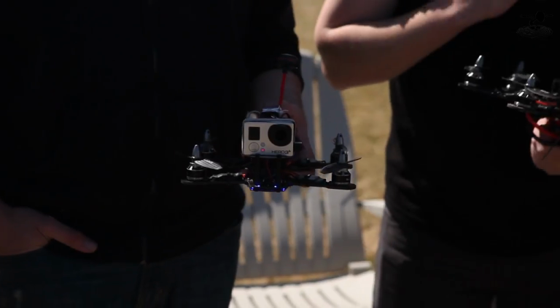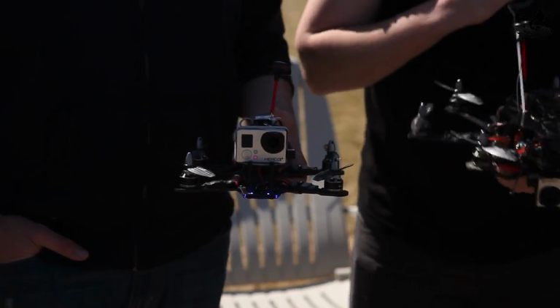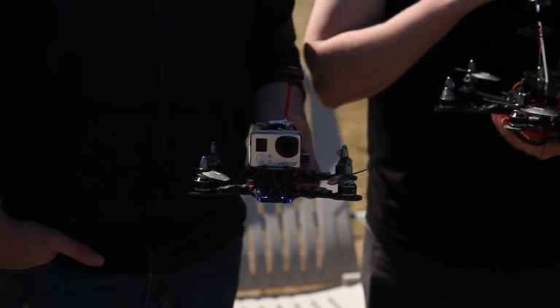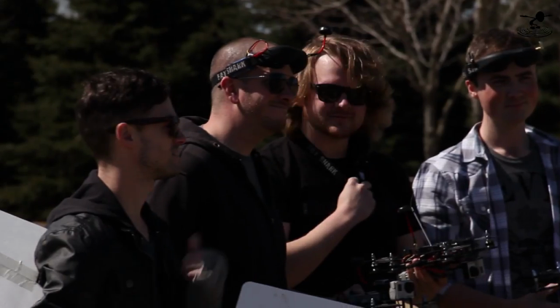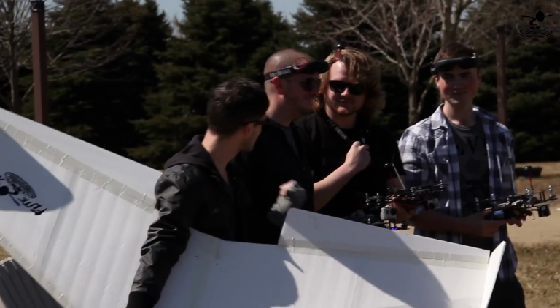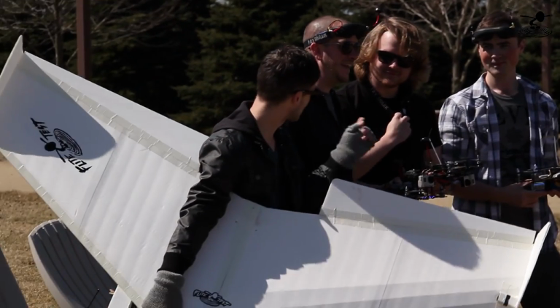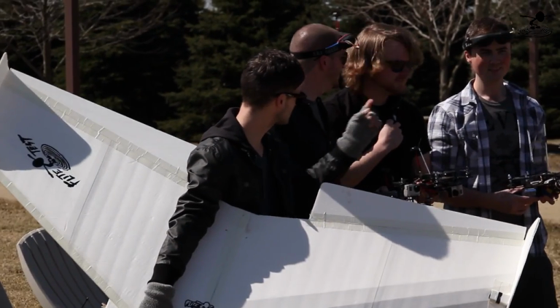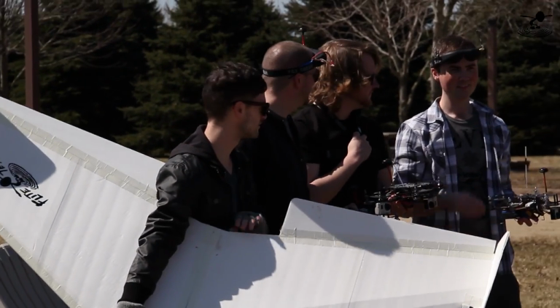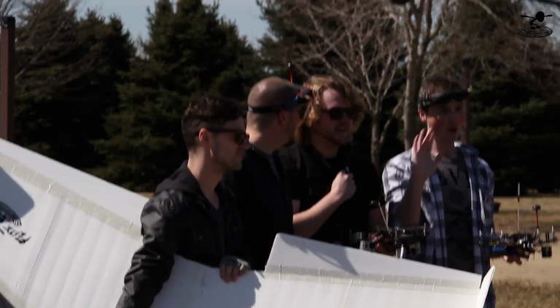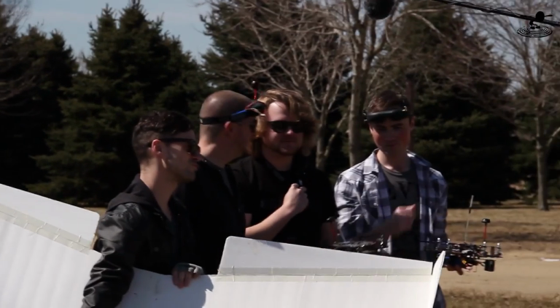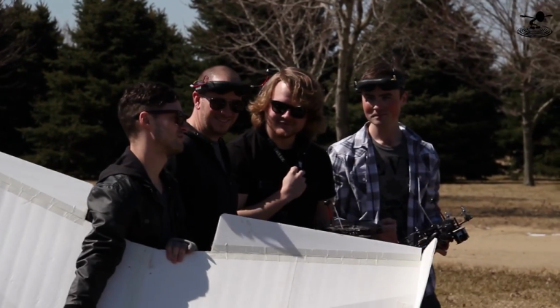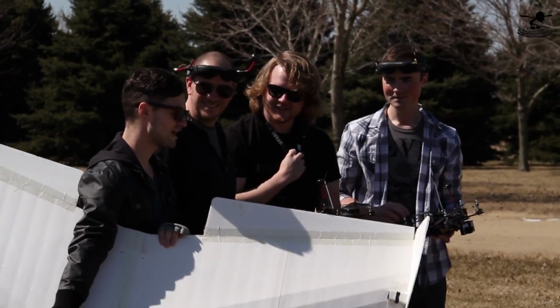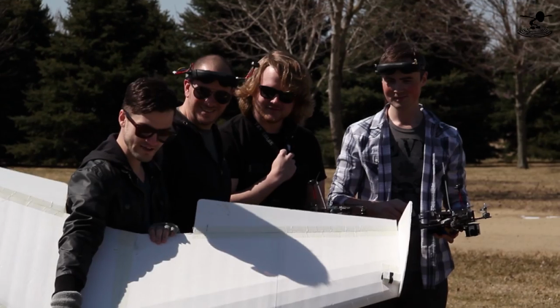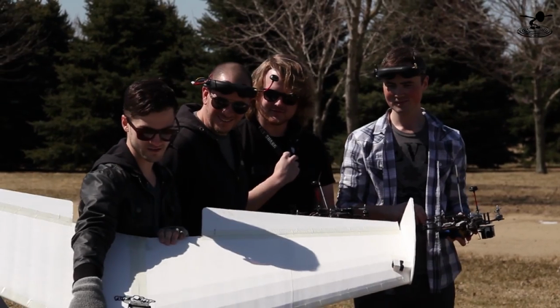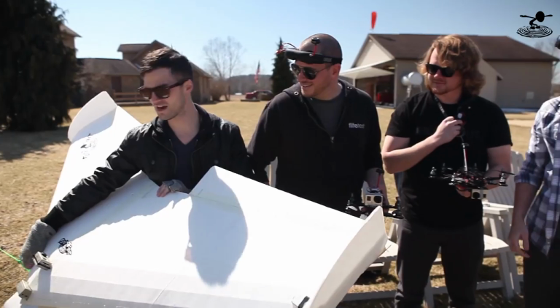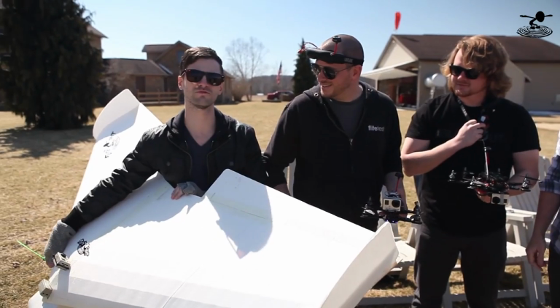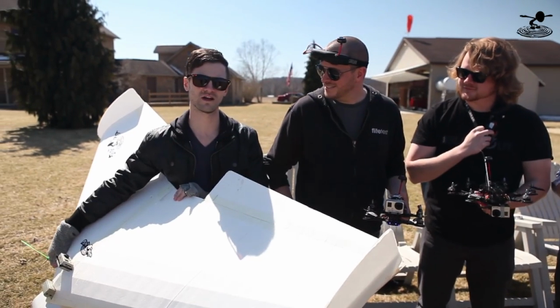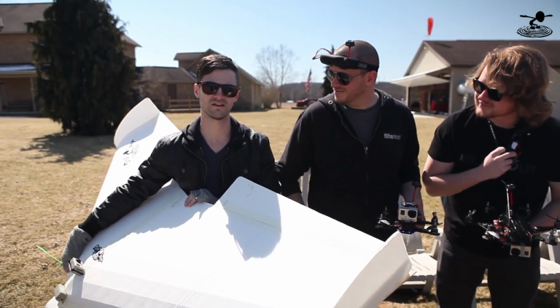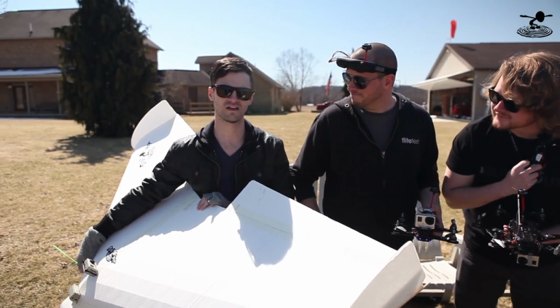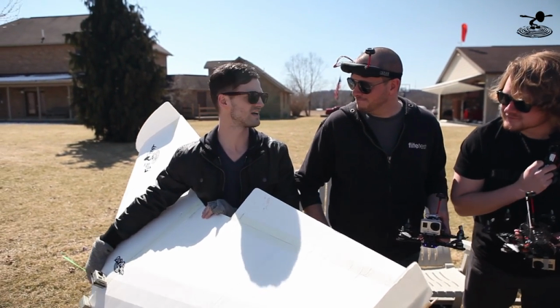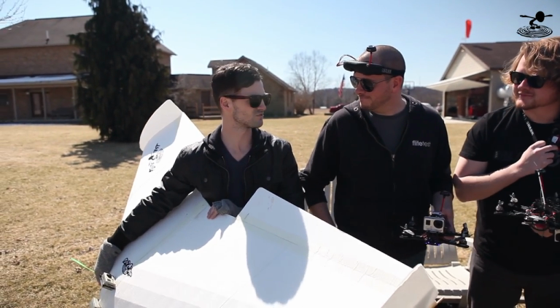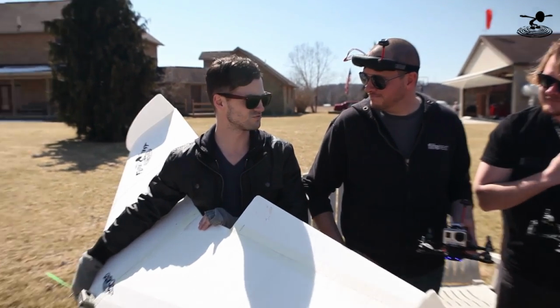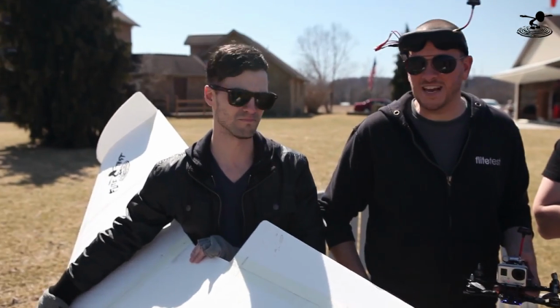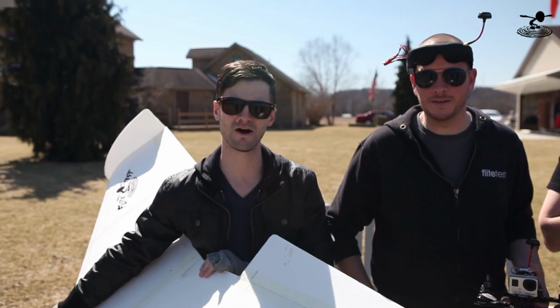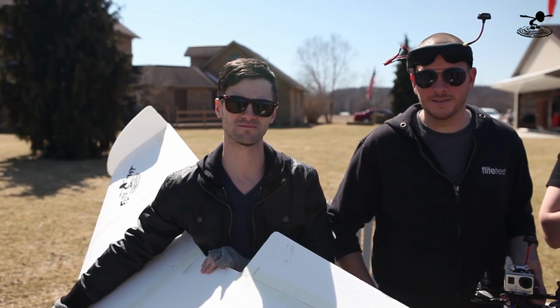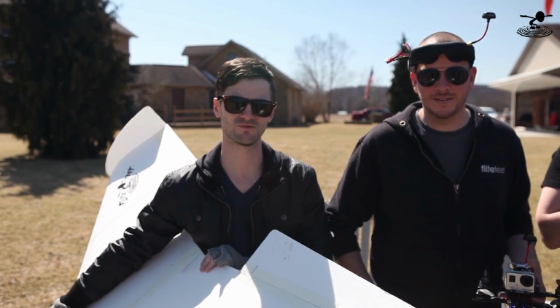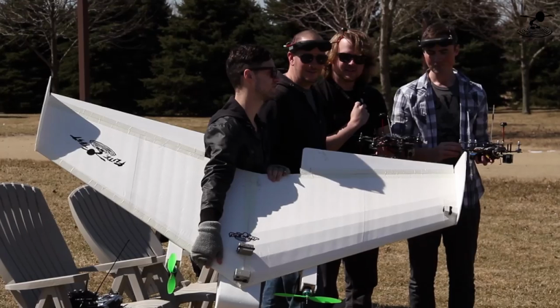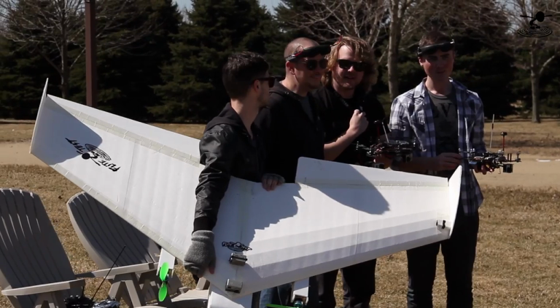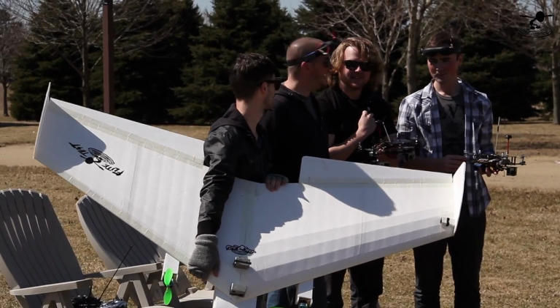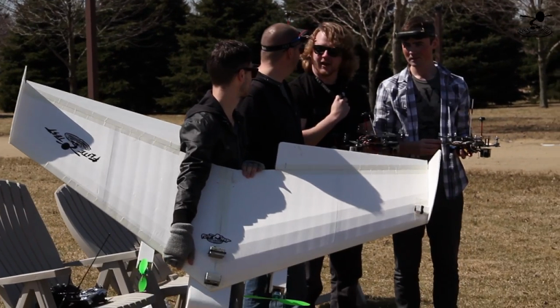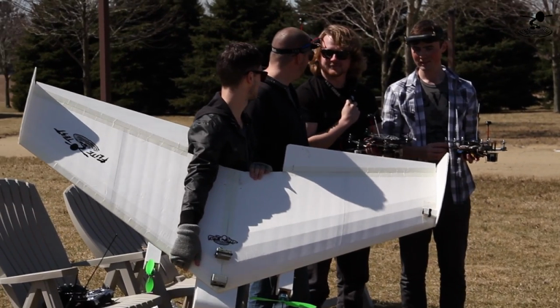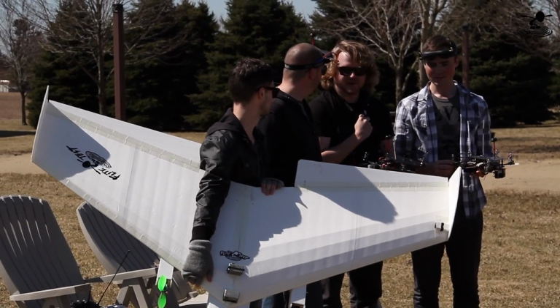Hey, welcome to Flight Test. I'm Josh. This is Josh, Alex, and David. Hello! Carl Cruz here. And I have the Kraken, and I'm going to fly the Kraken in the air, and these guys are just going to chase him. We're just going to have fun today. It's a let's fly. Let's fly. Let's do it.